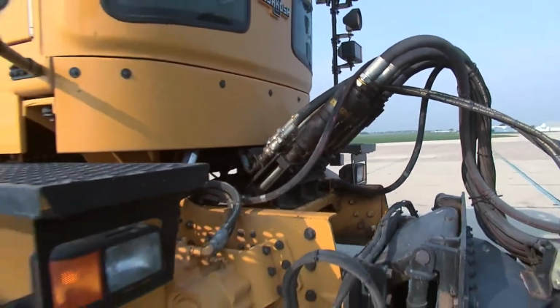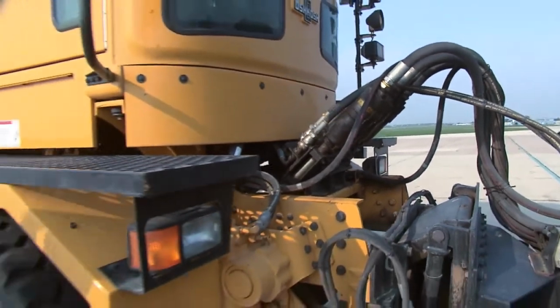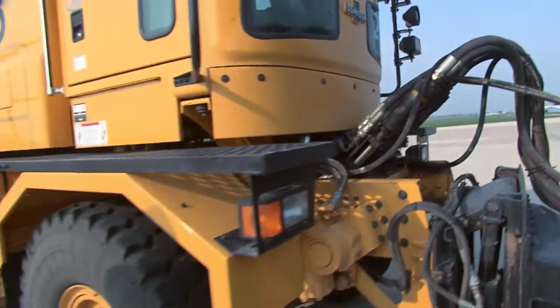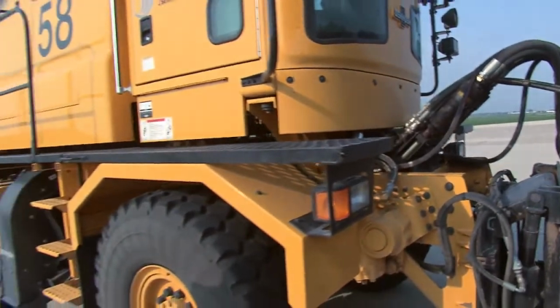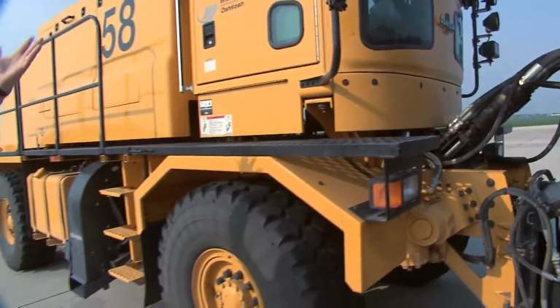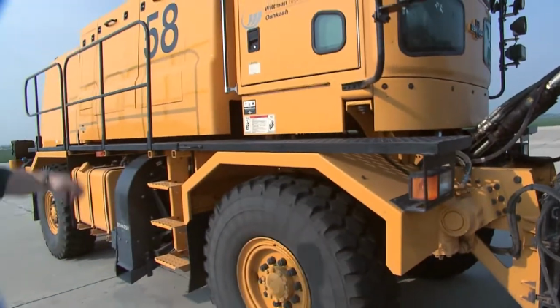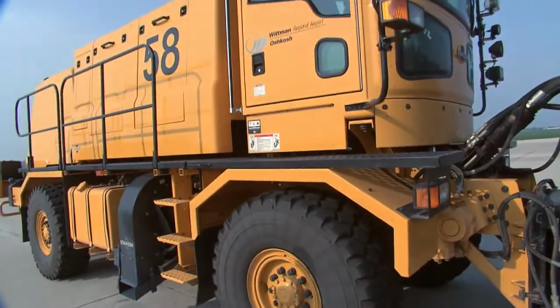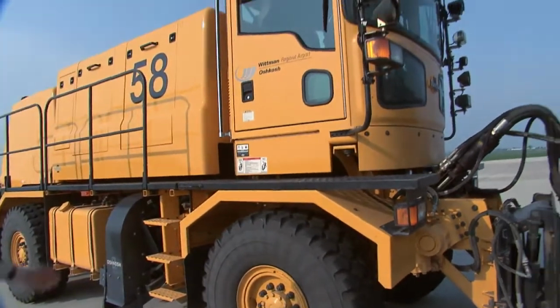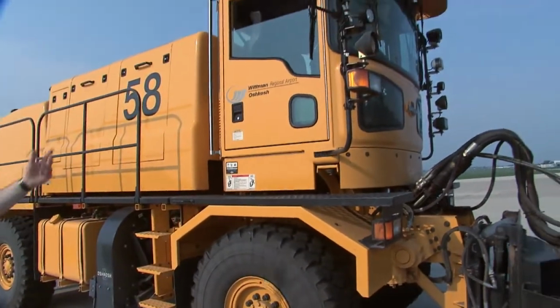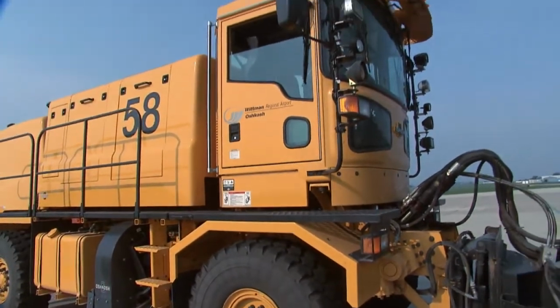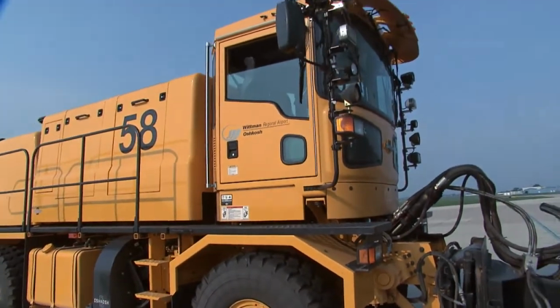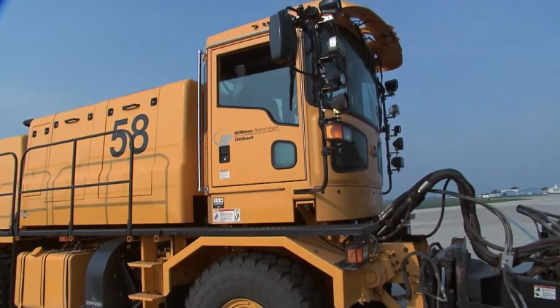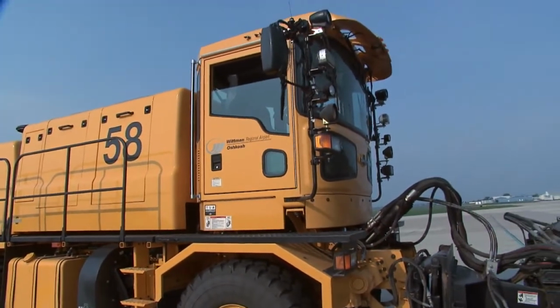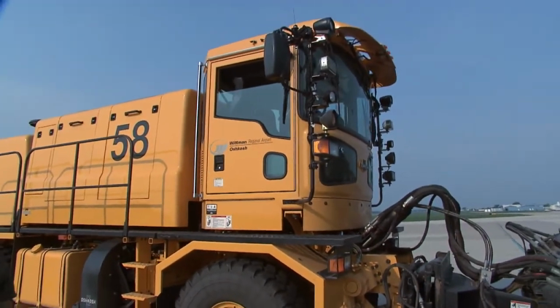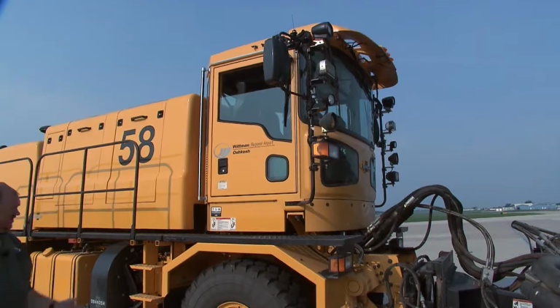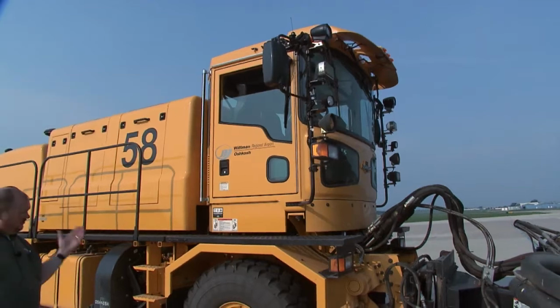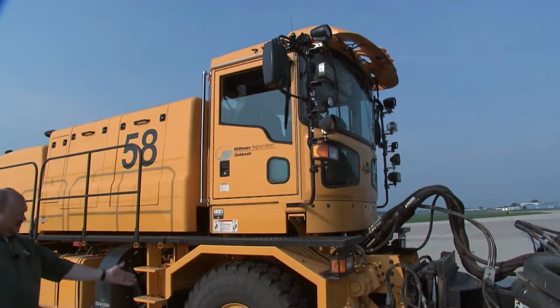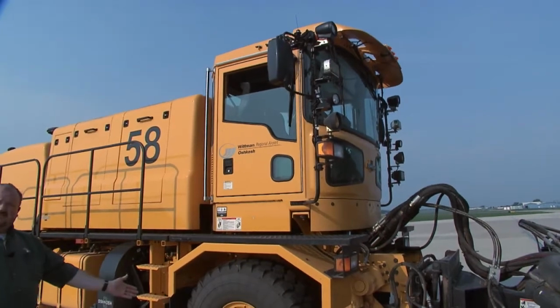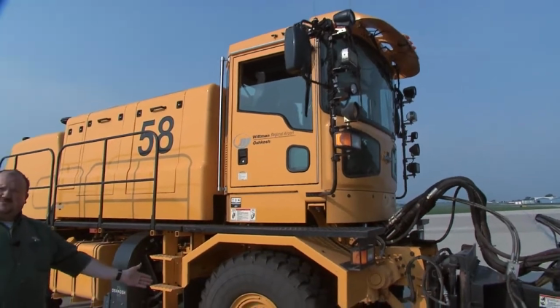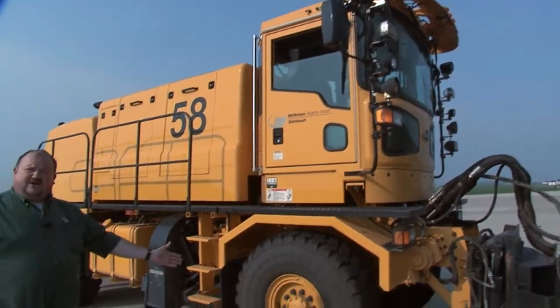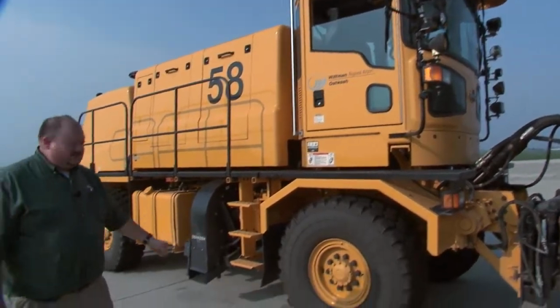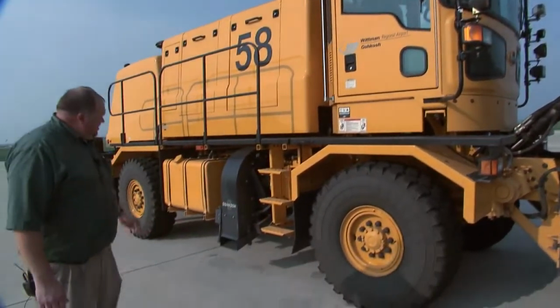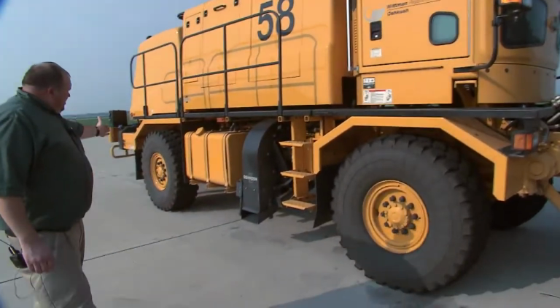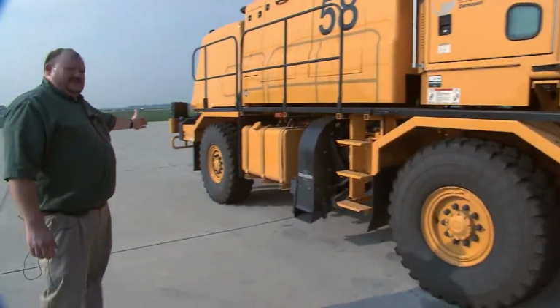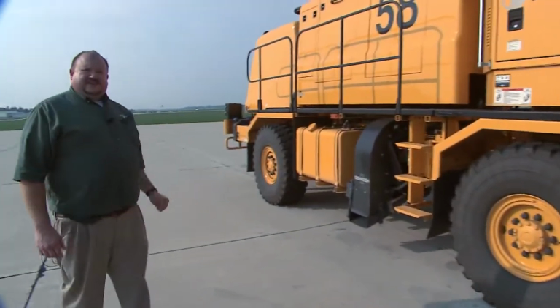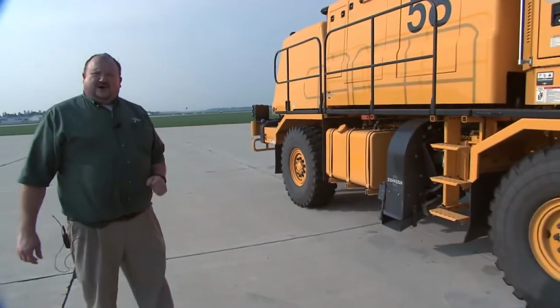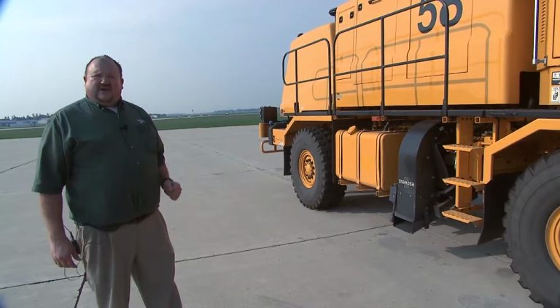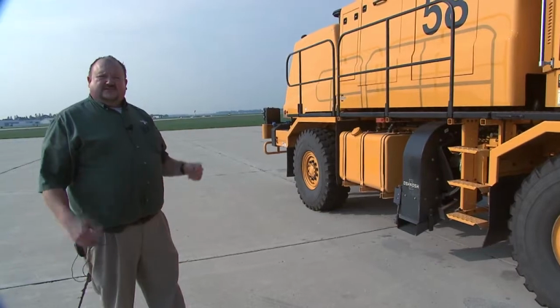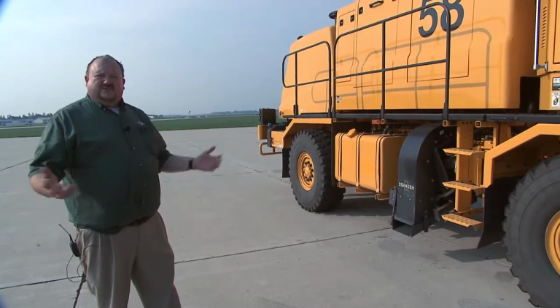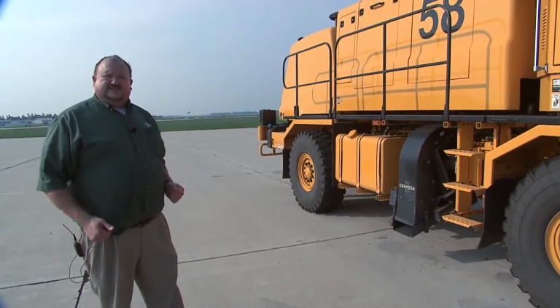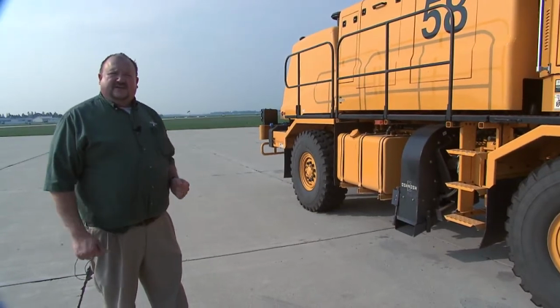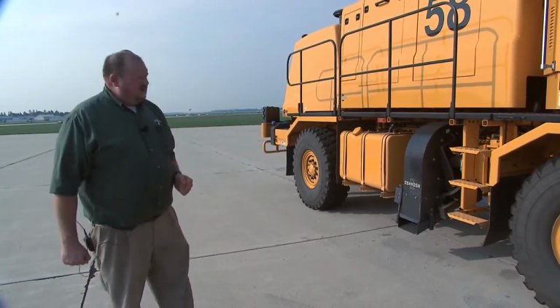Moving around the truck, this is your standard H series cab. We've been in production with this for about 10 years now — 27,000-pound front axle, 26,000-pound rear axle, your basic standard H configuration.